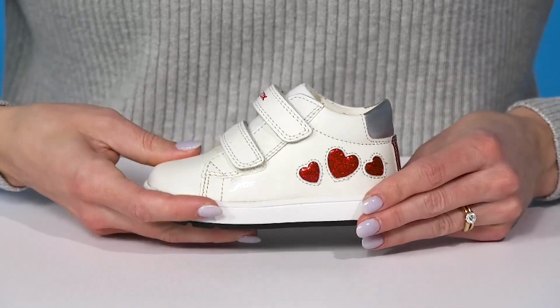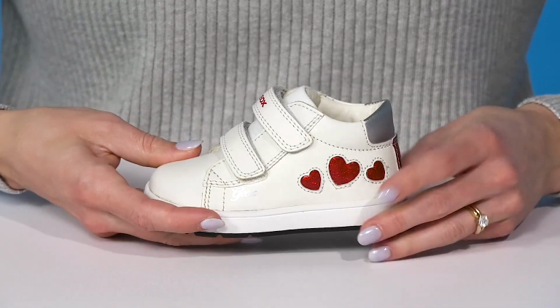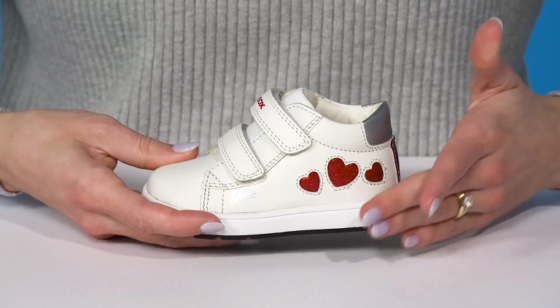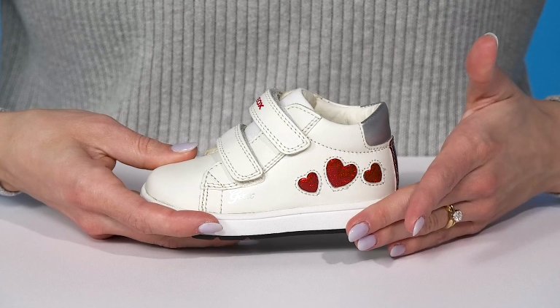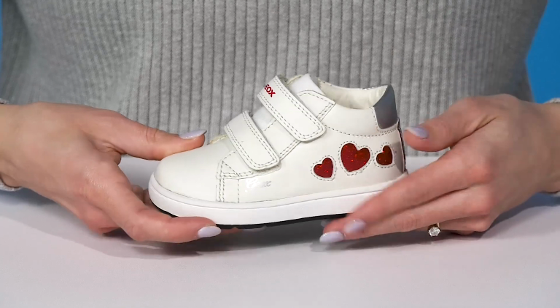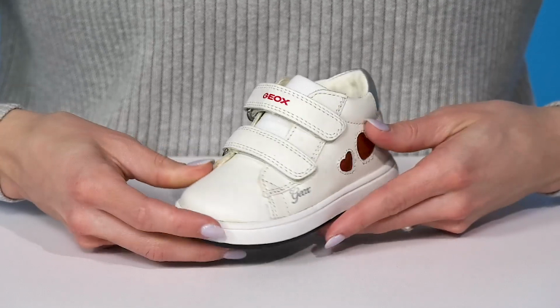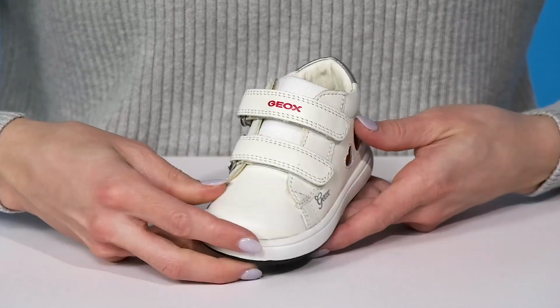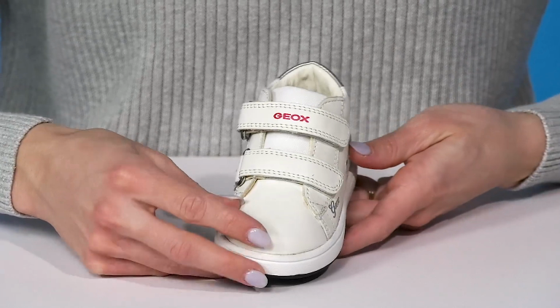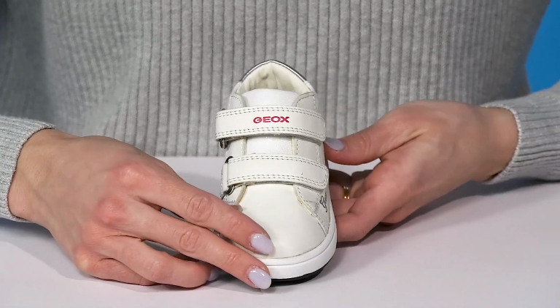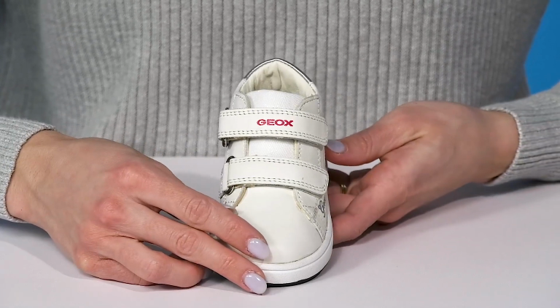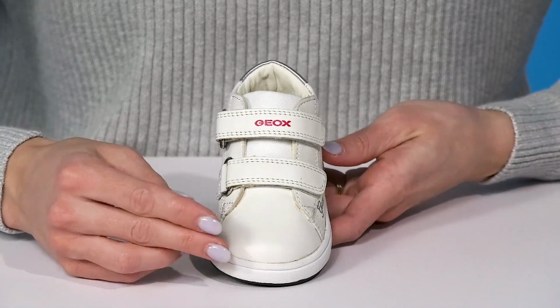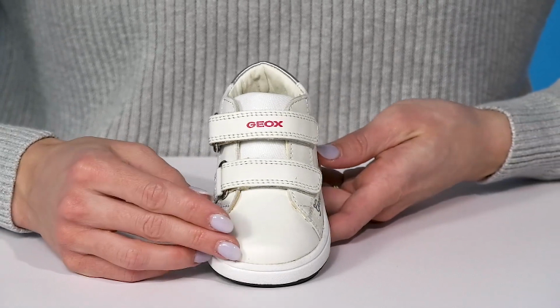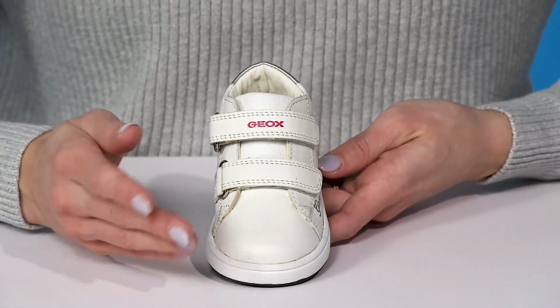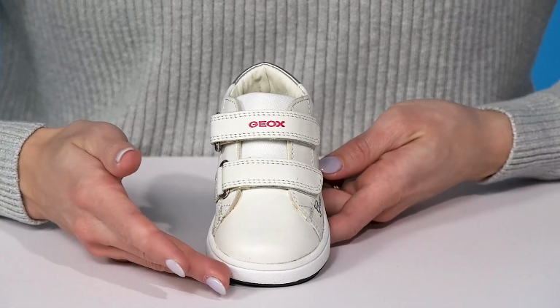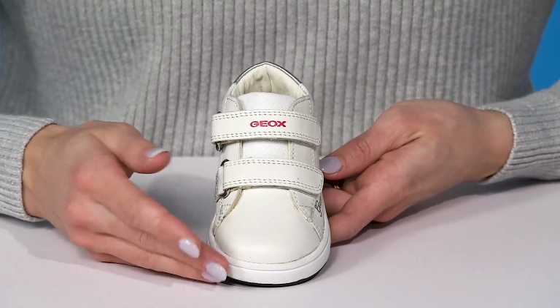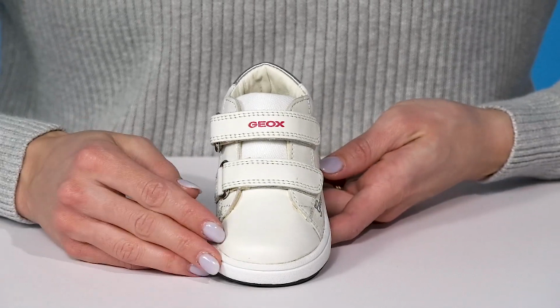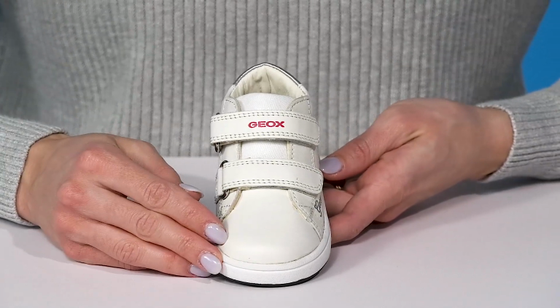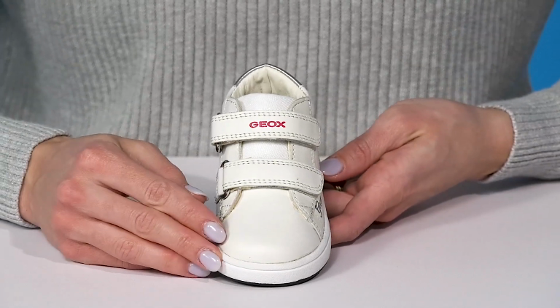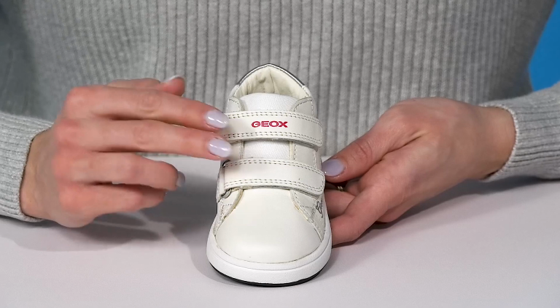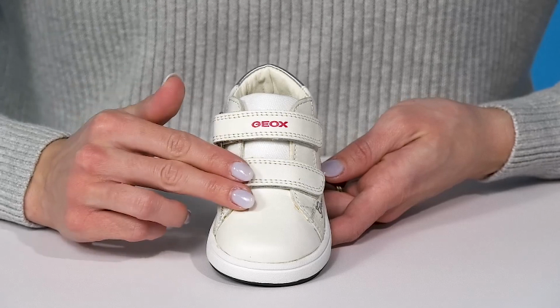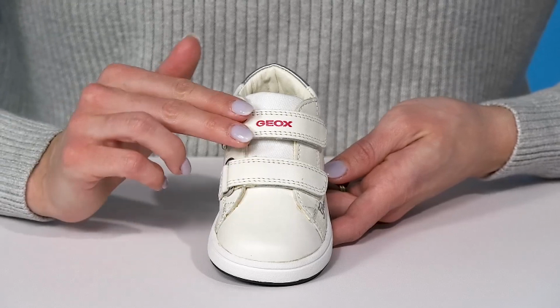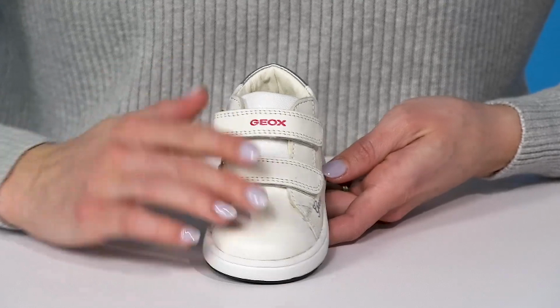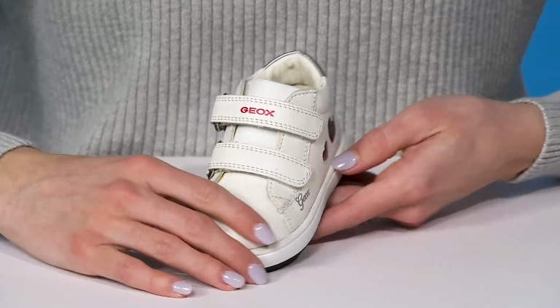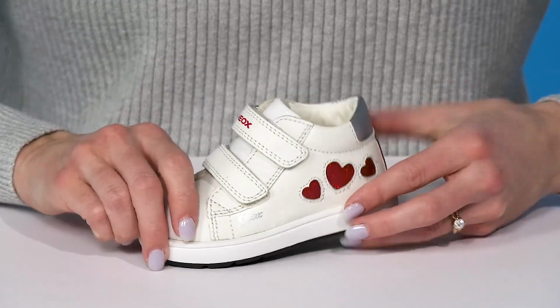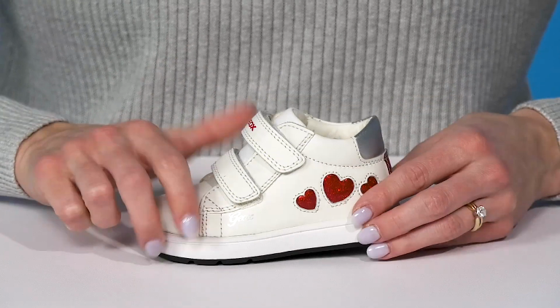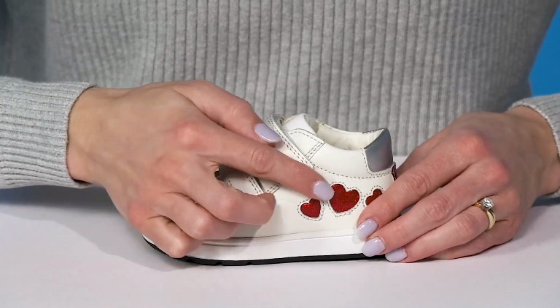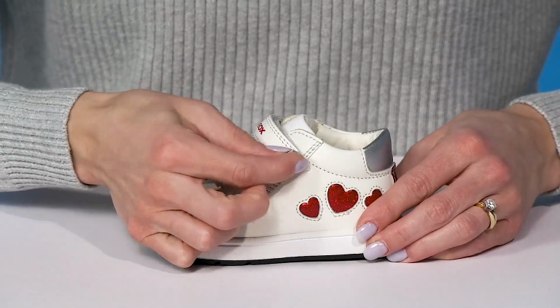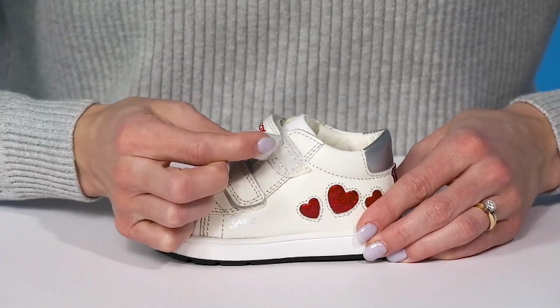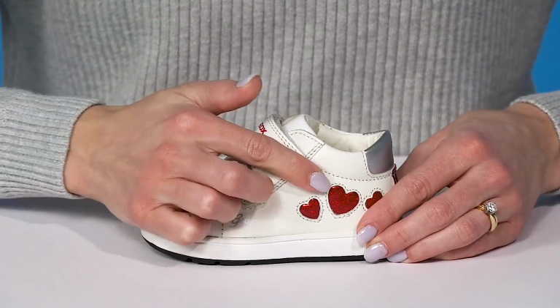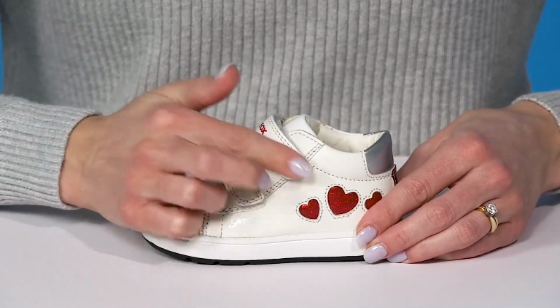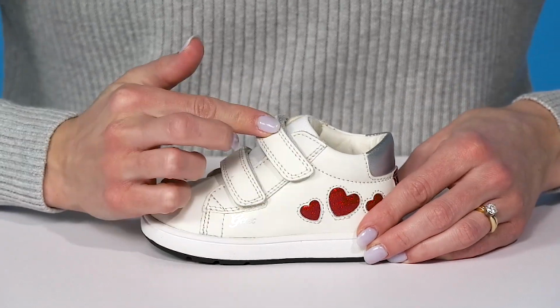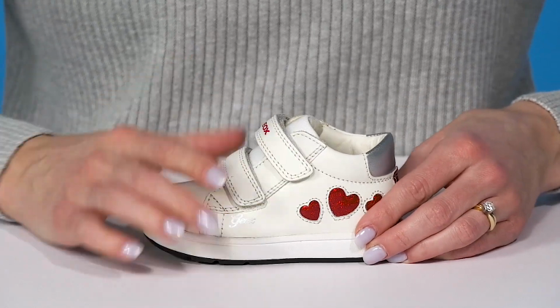The leather upper is very durable — it's going to last your kiddo a long time, especially if they're a little rough when they play. They have dual straps that offer hook and loop closures, which are super convenient.